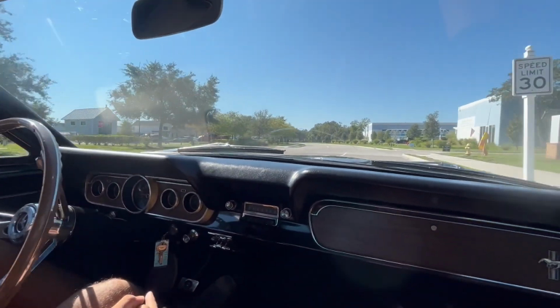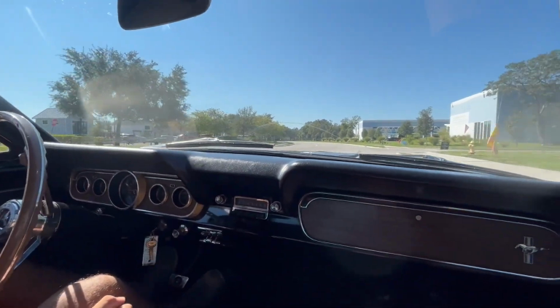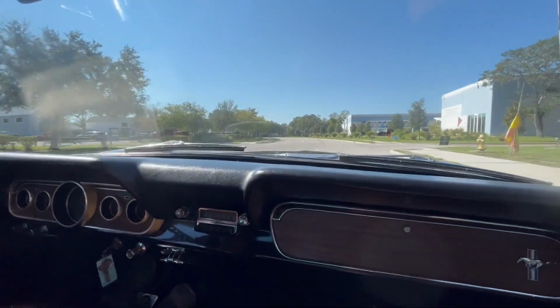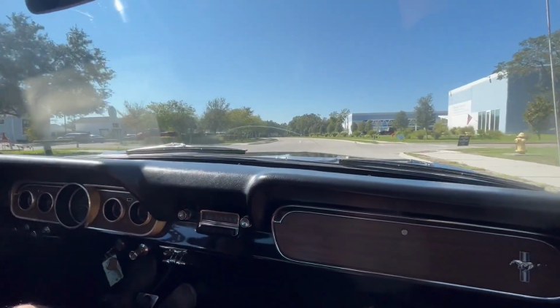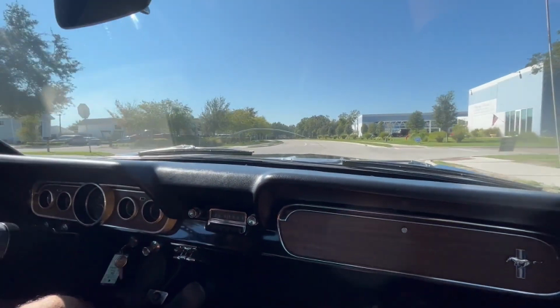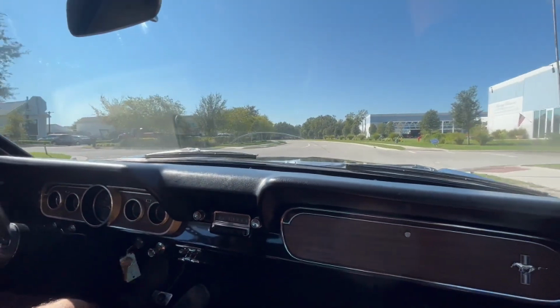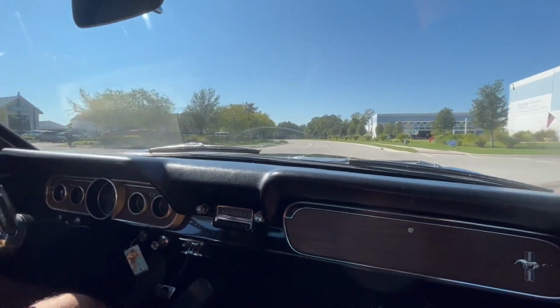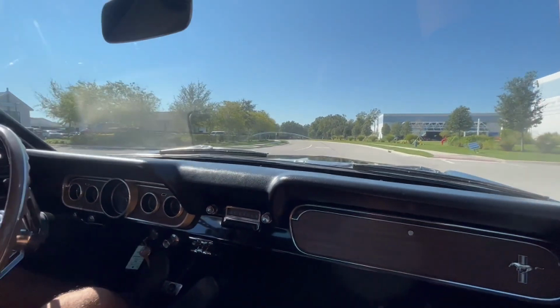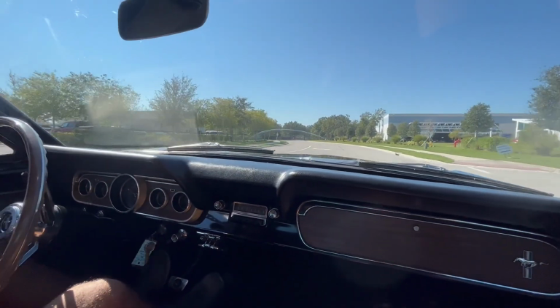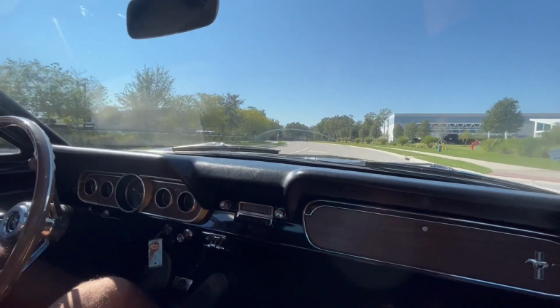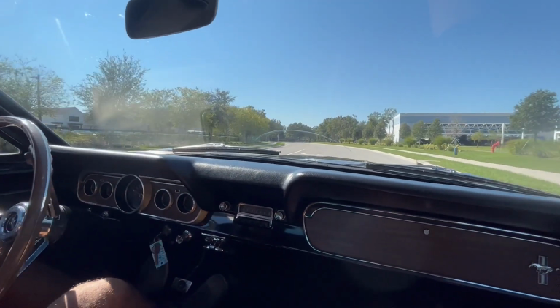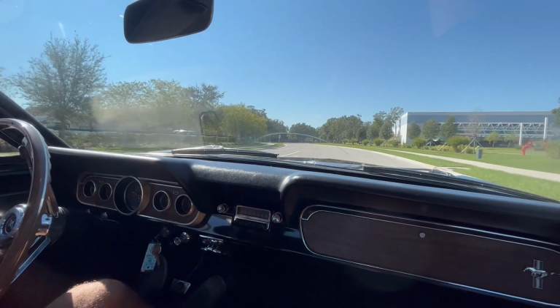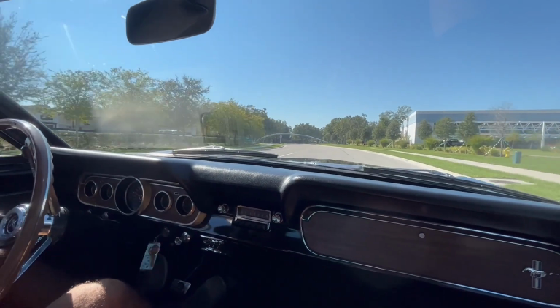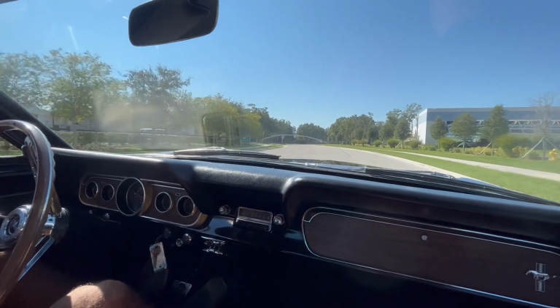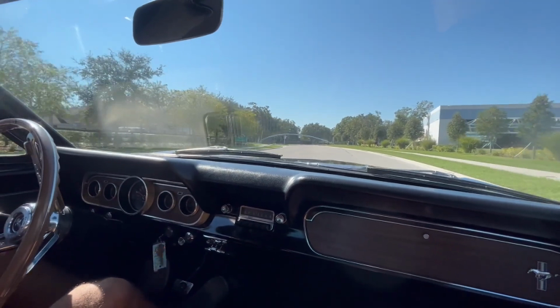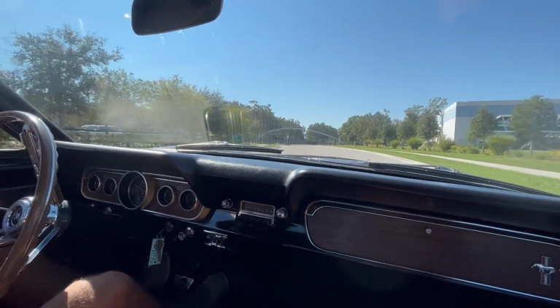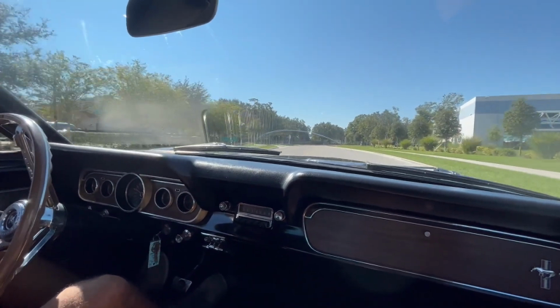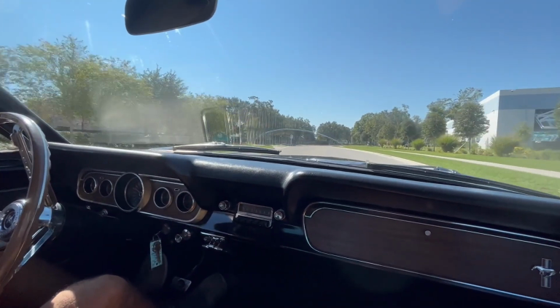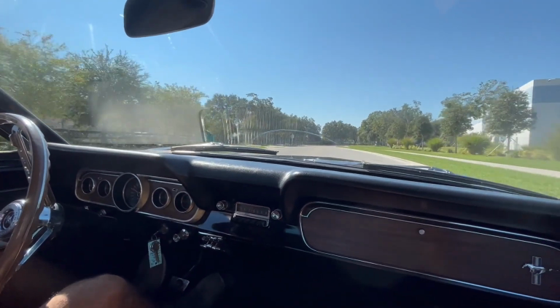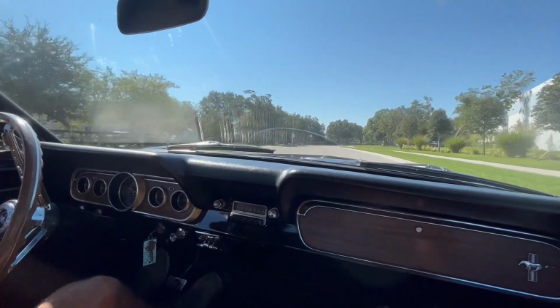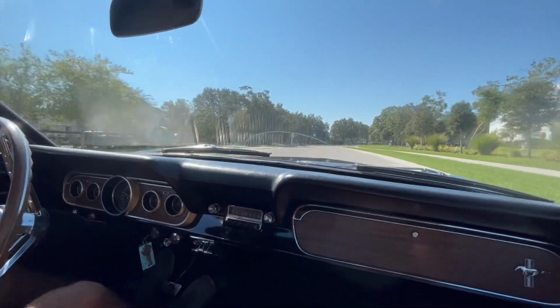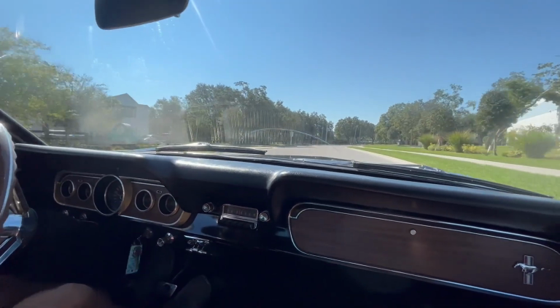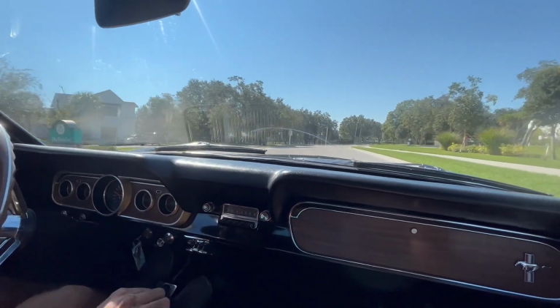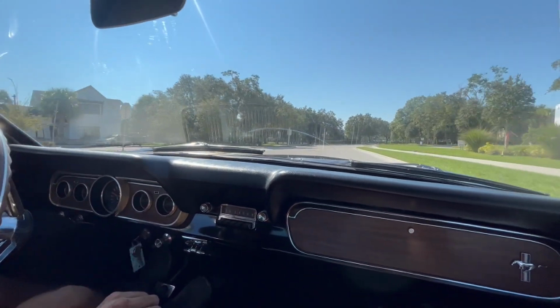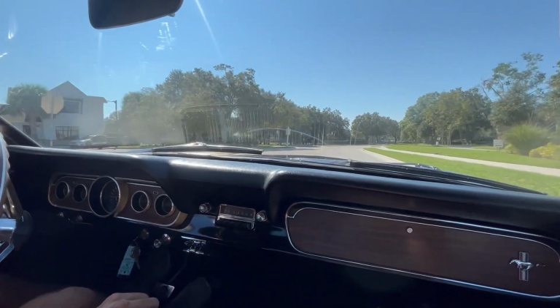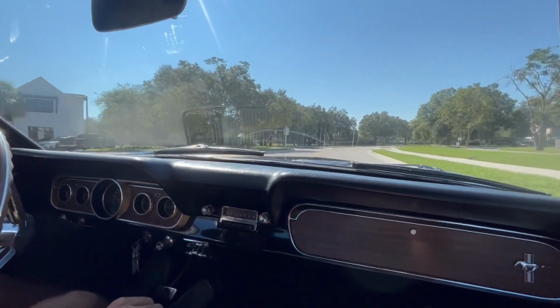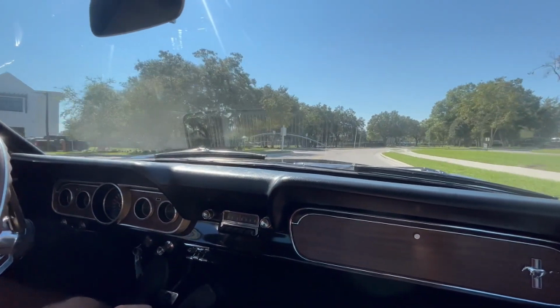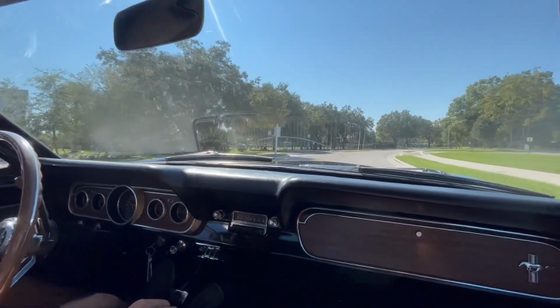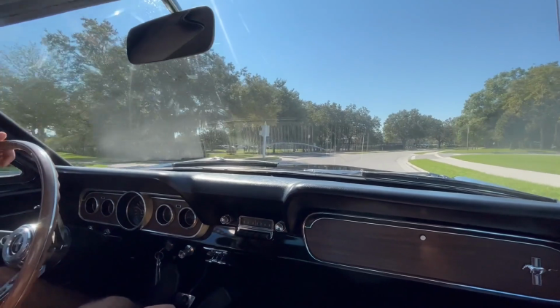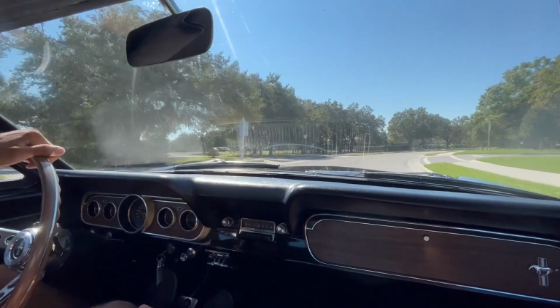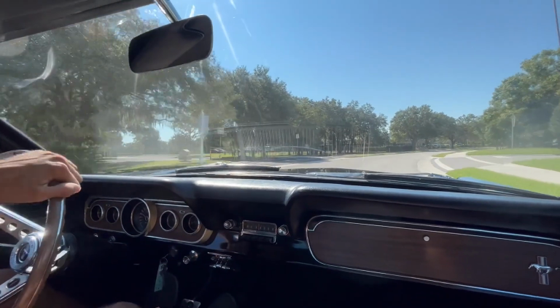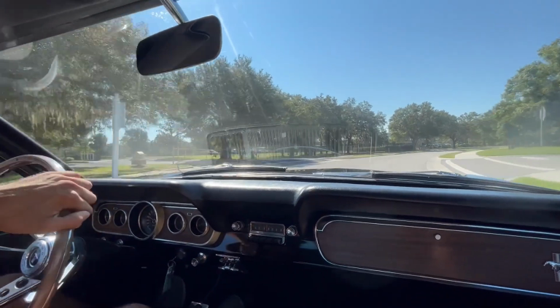As you may recall, we had a Ford Mustang that looked almost identical to this one. It's hard to say it's not the same one, but if you were a fan of that car, this one's just as nice.